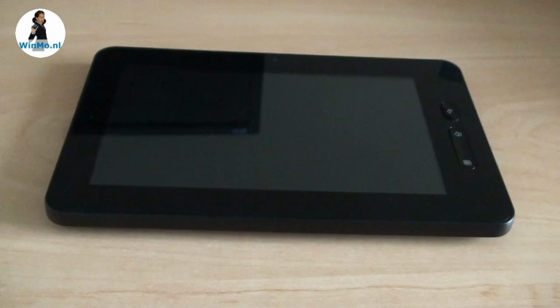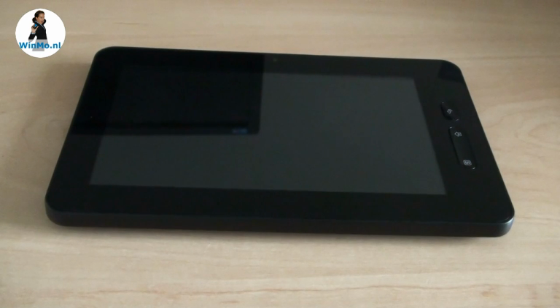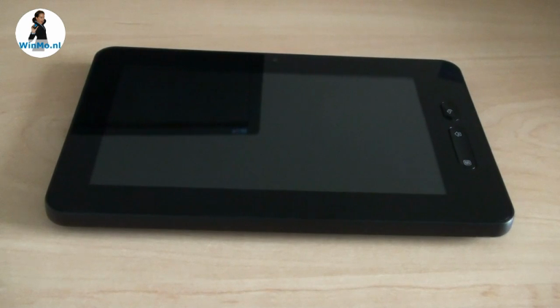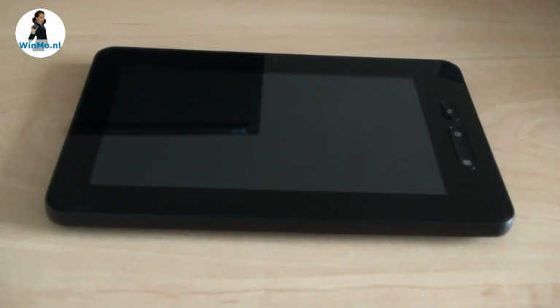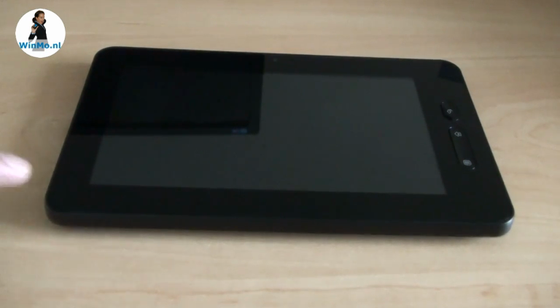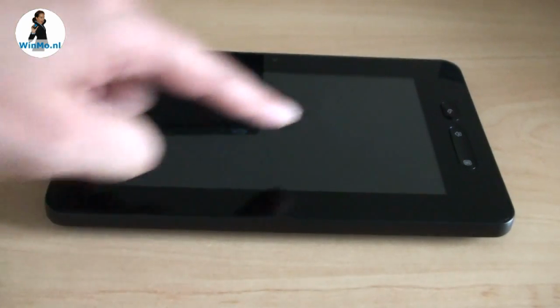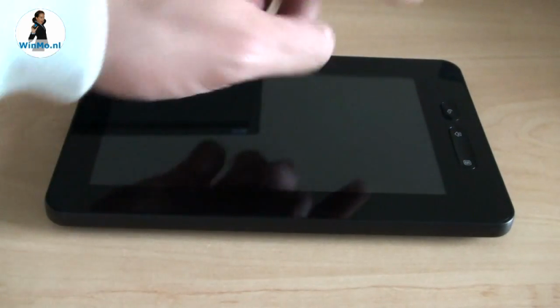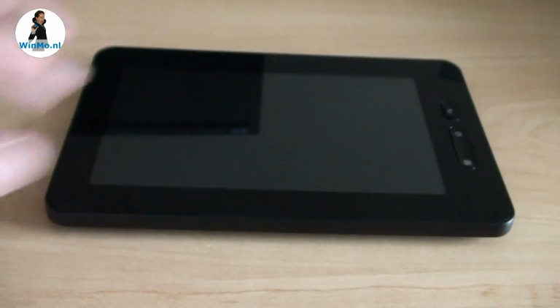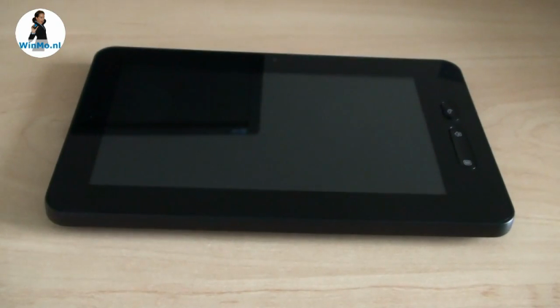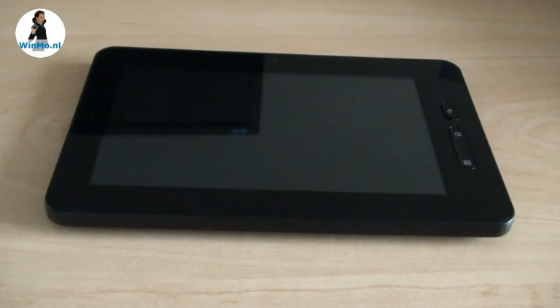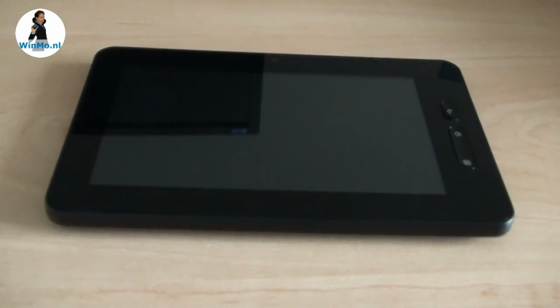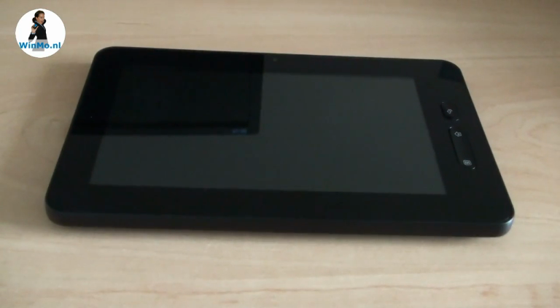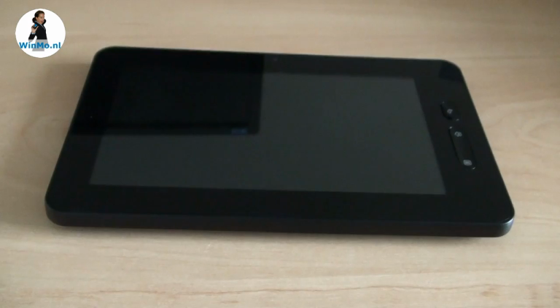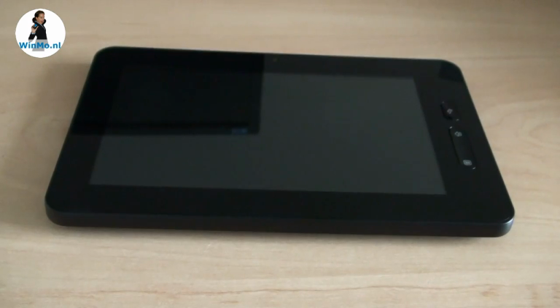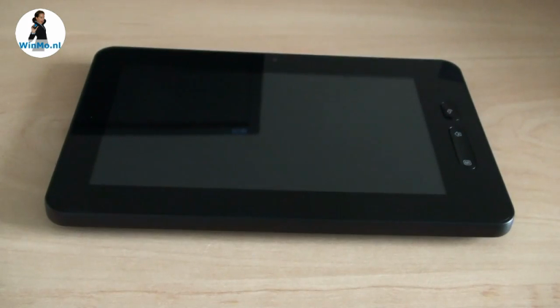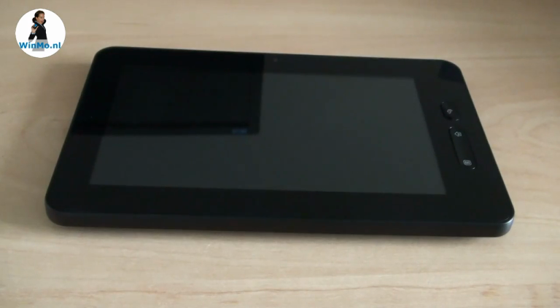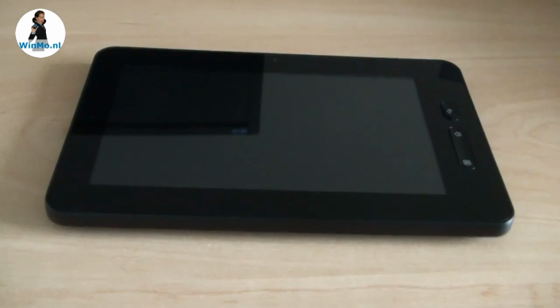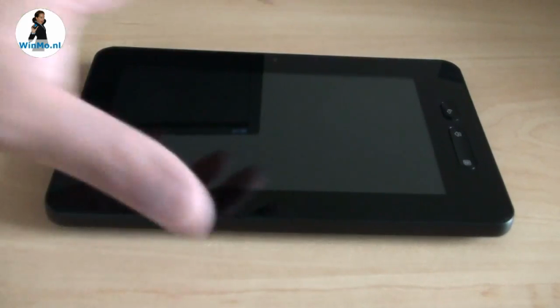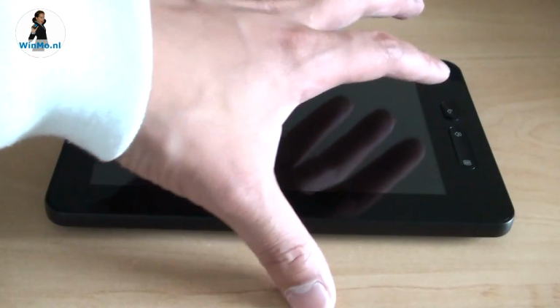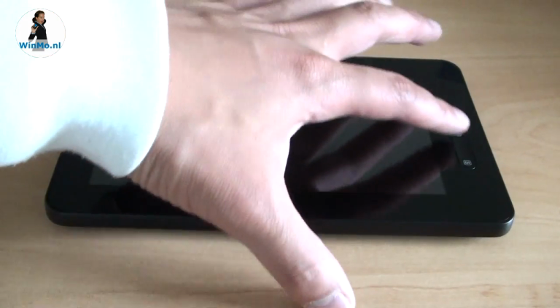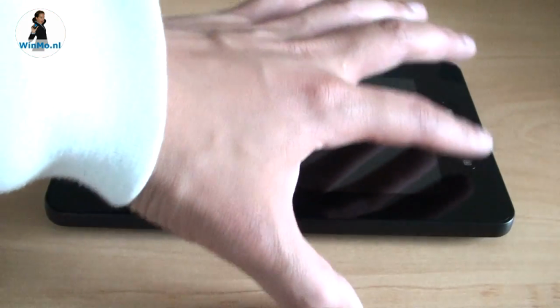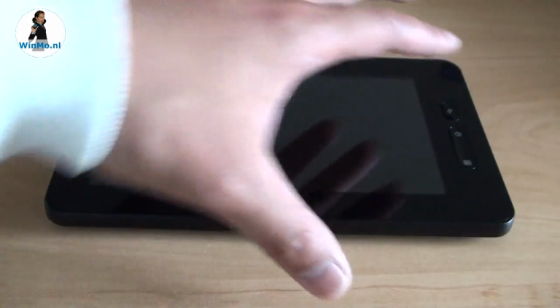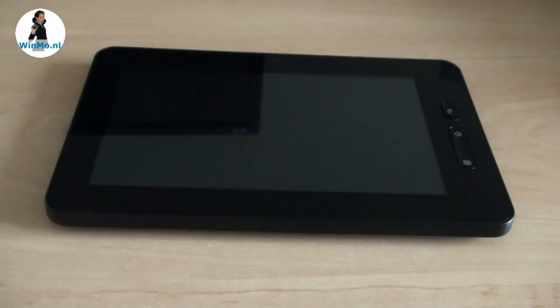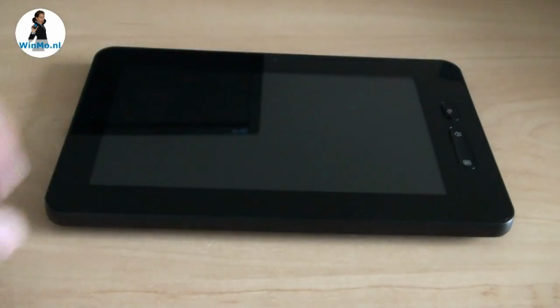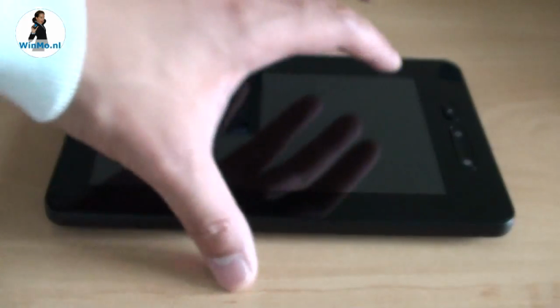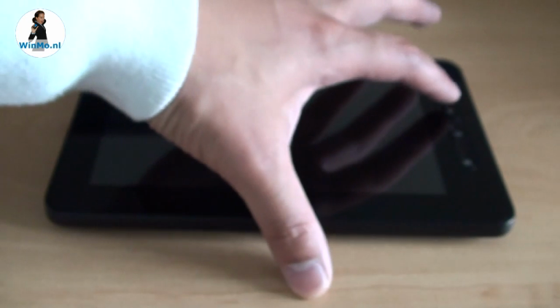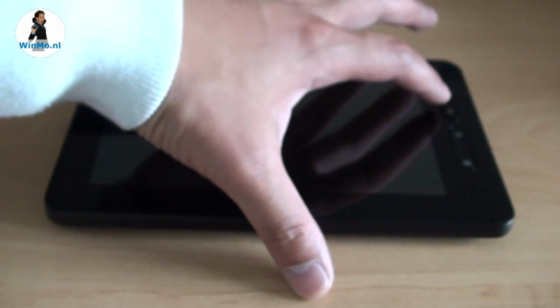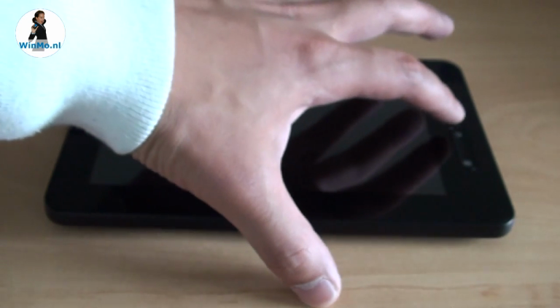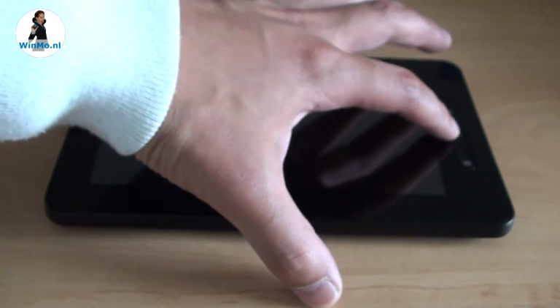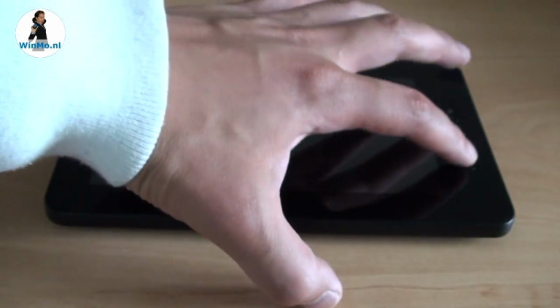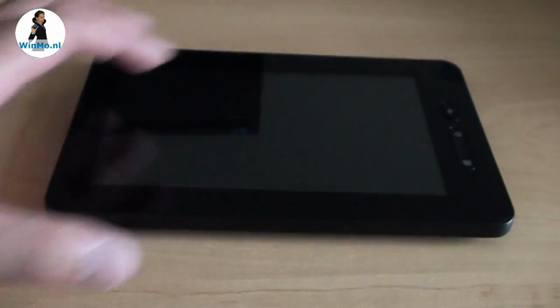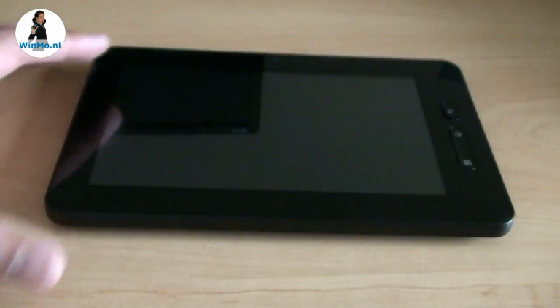The Jarvik Tab 250 has a 7-inch capacitive touch screen supporting multi-touch, which we'll be showing you later of course. There are also some Android hardware buttons: the Android back button, the home button, and the menu button.